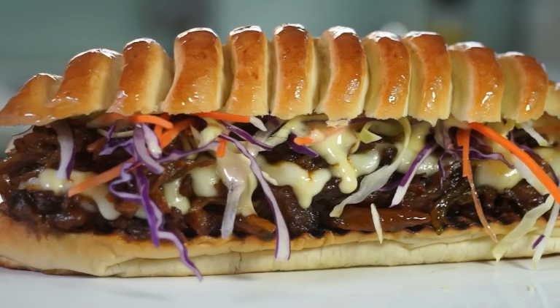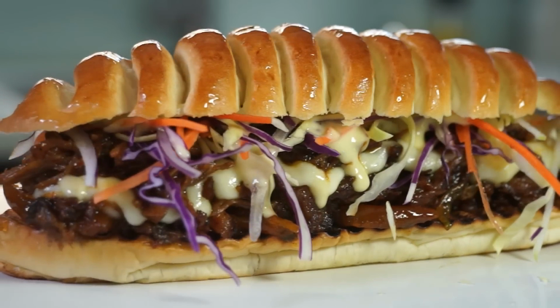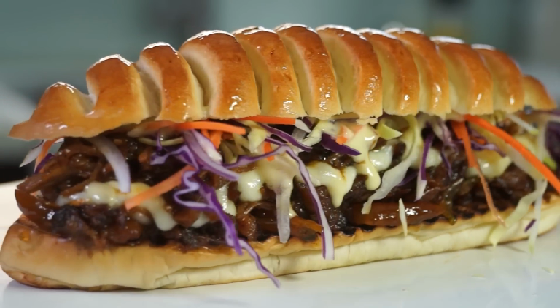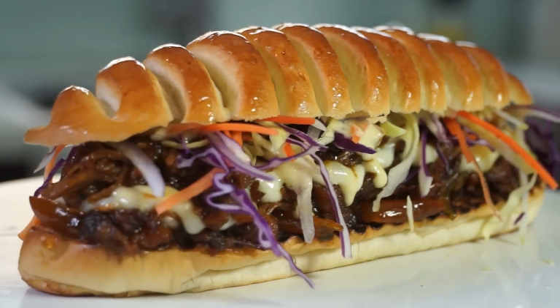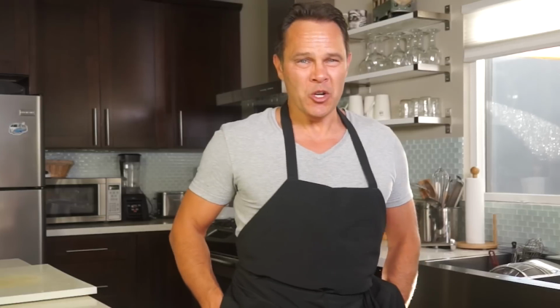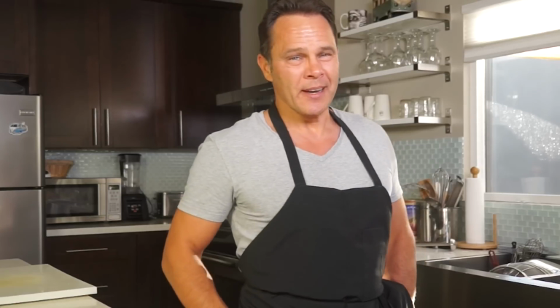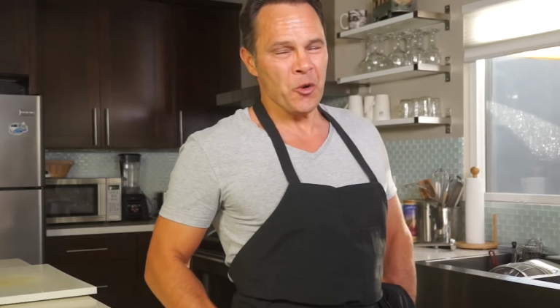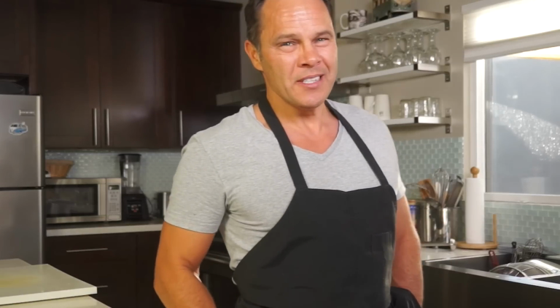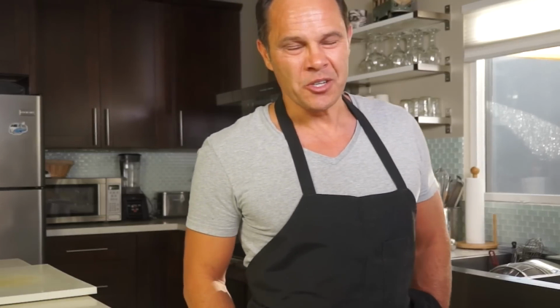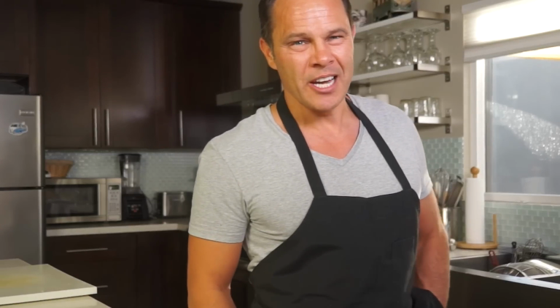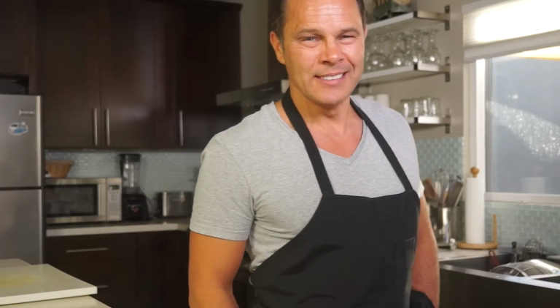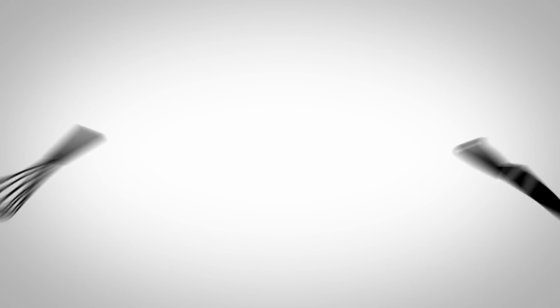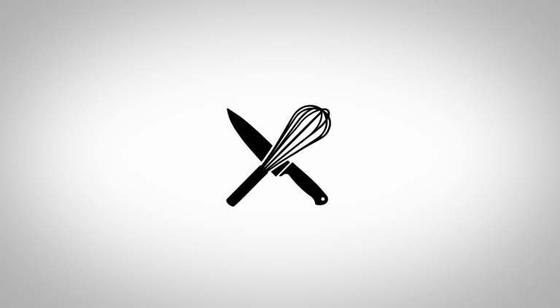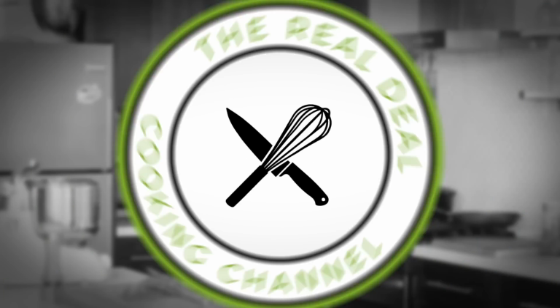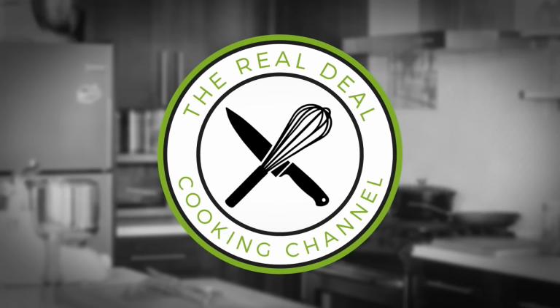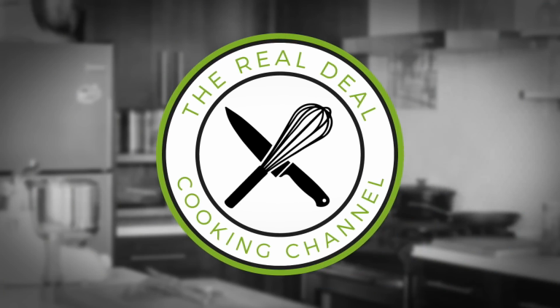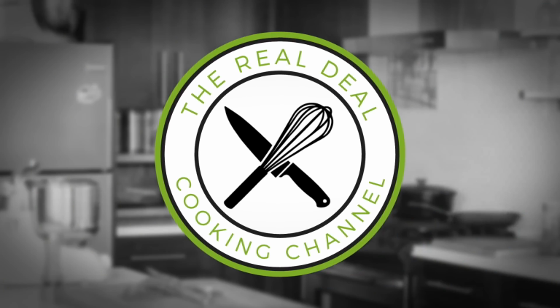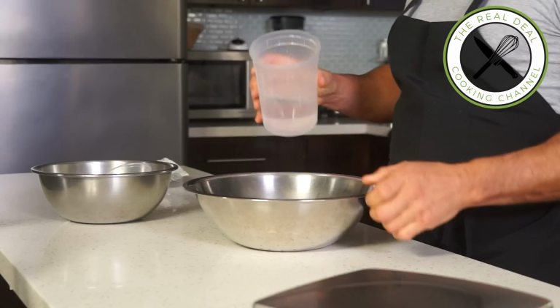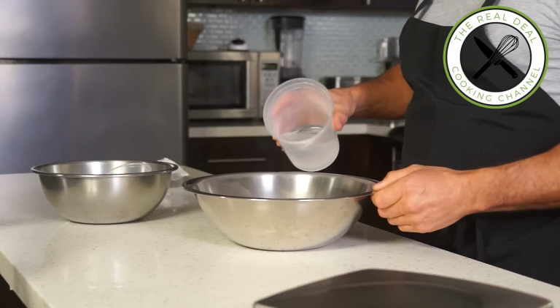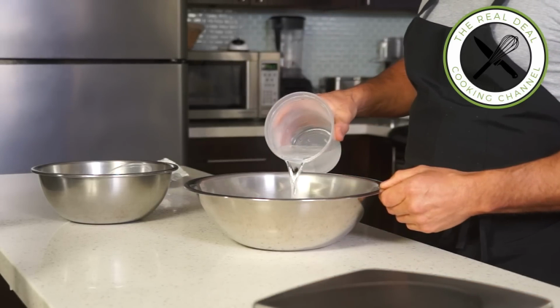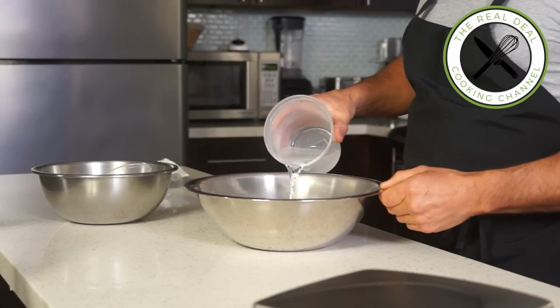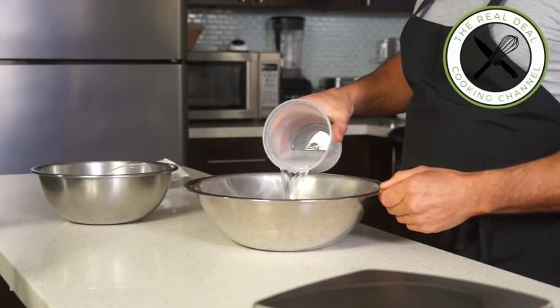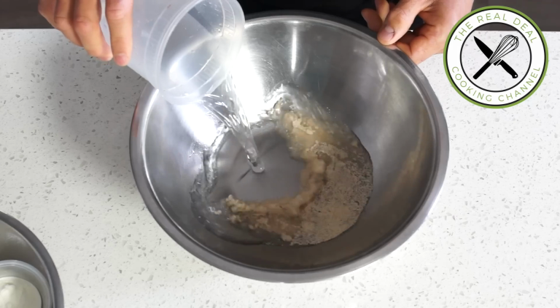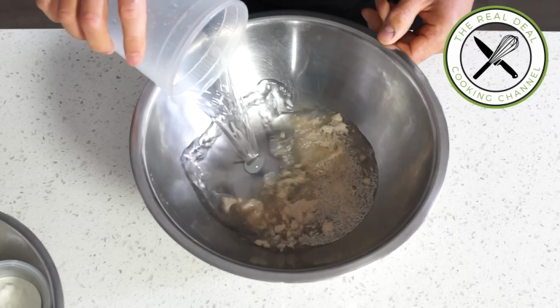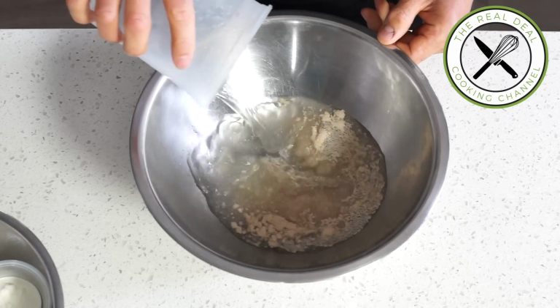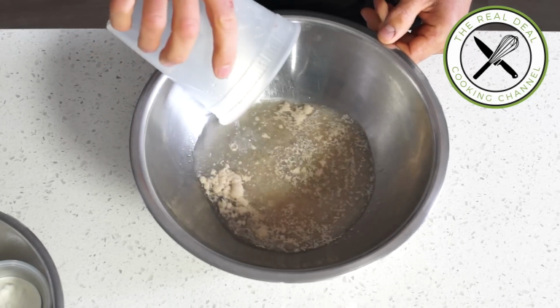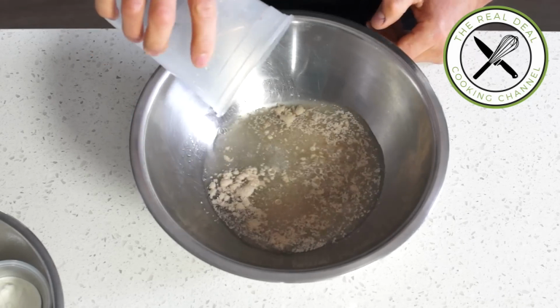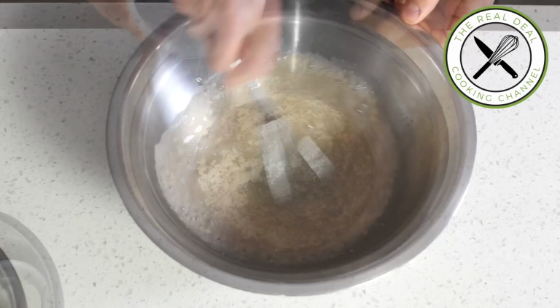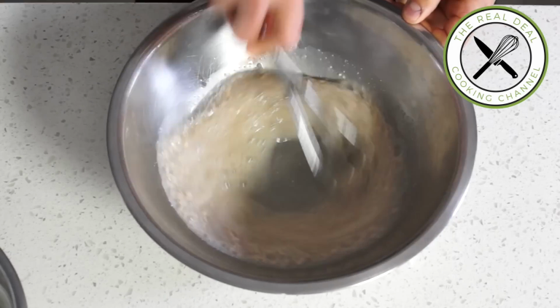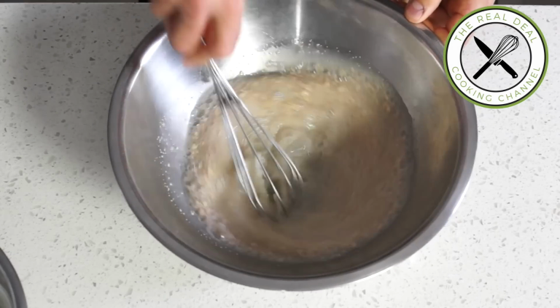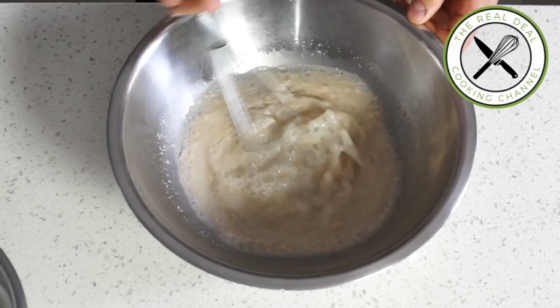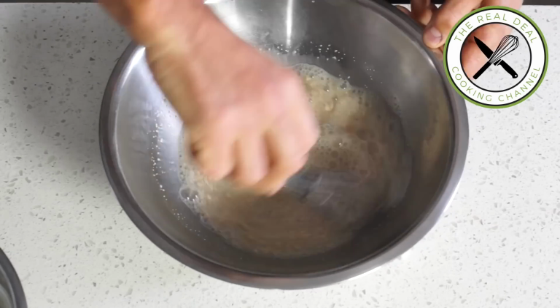I am Bruno Elbouze, you are watching The Real Deal Cooking Channel. Indeed, you can make bread without the use of your stand mixer. This one is easy.